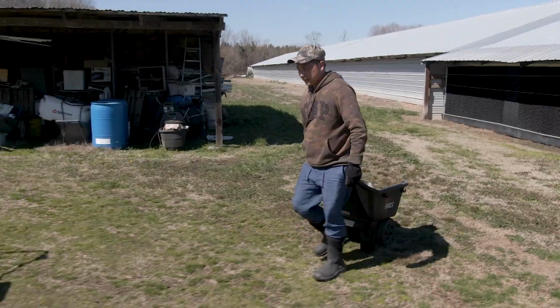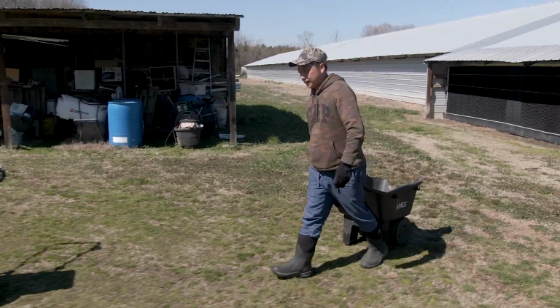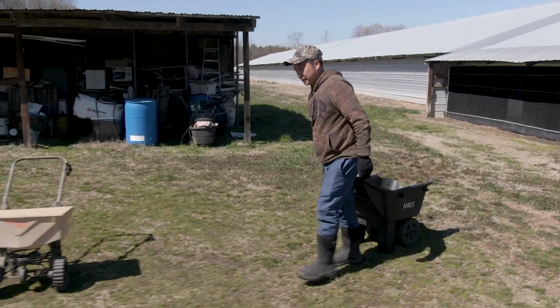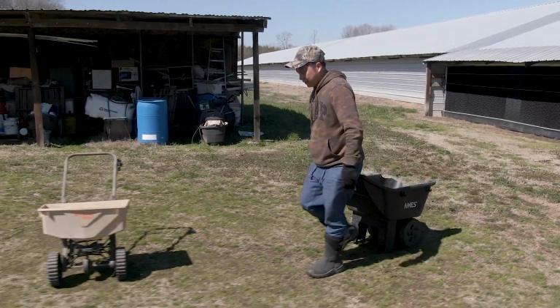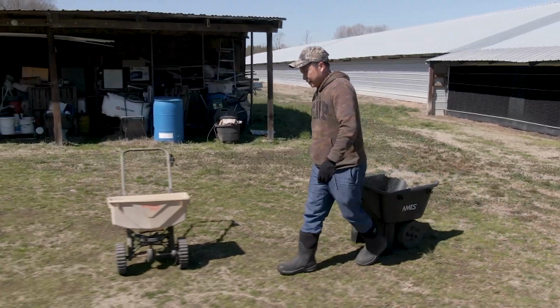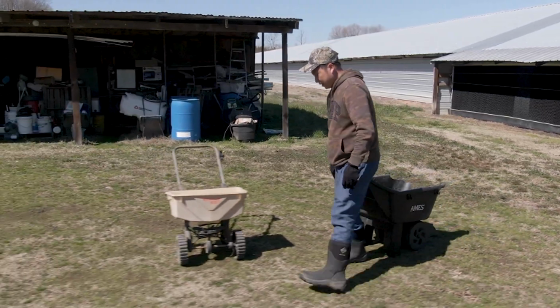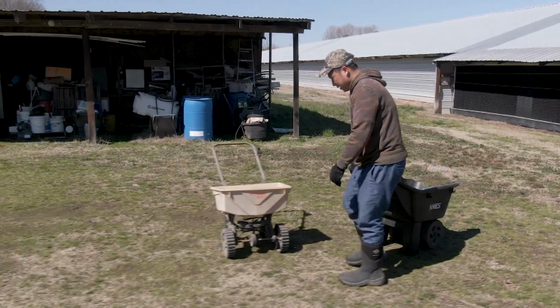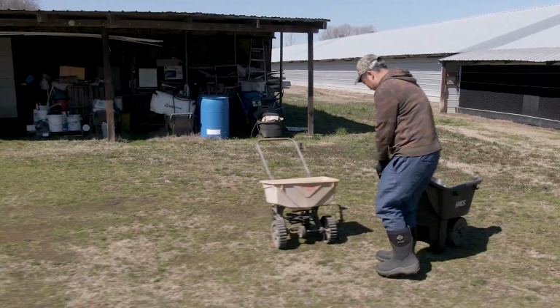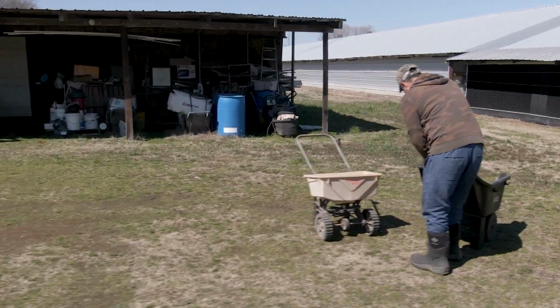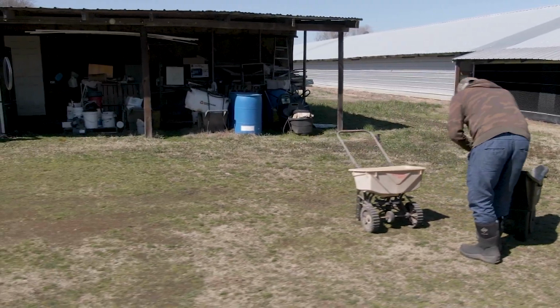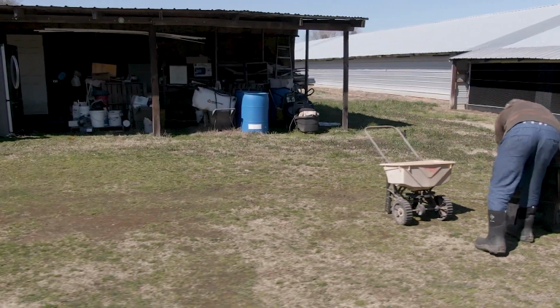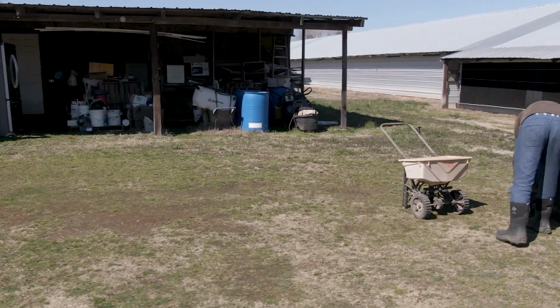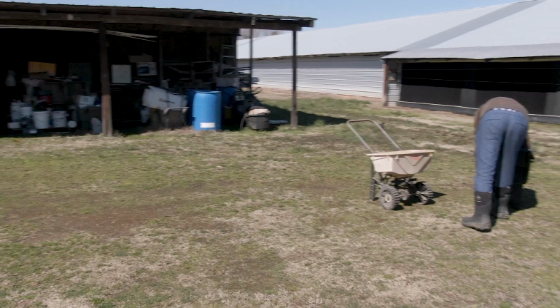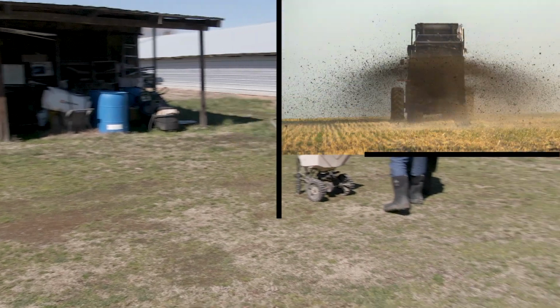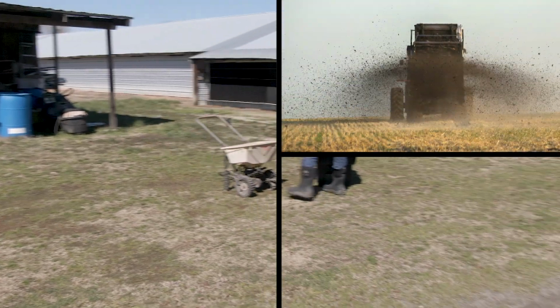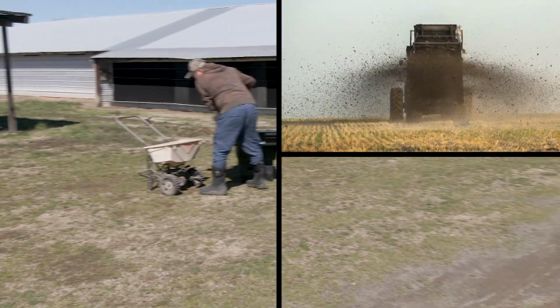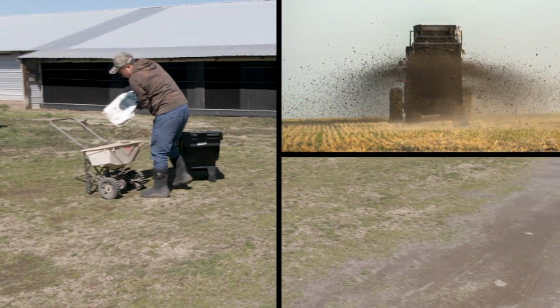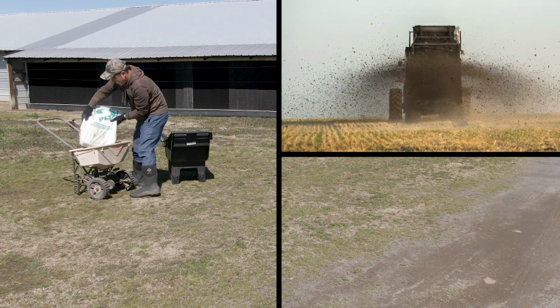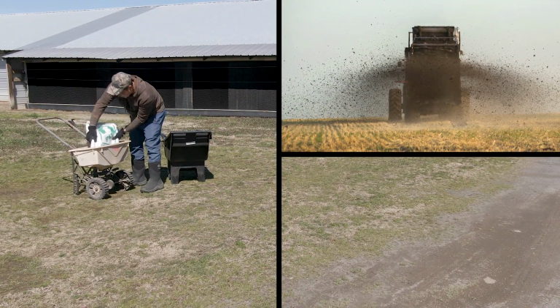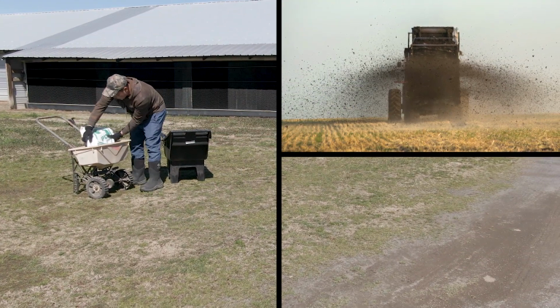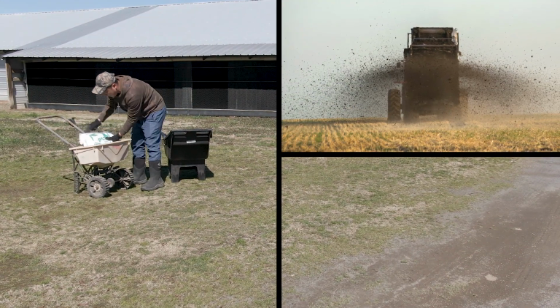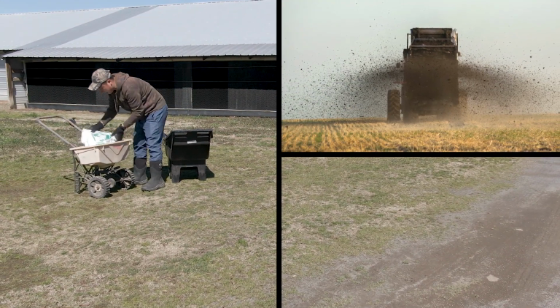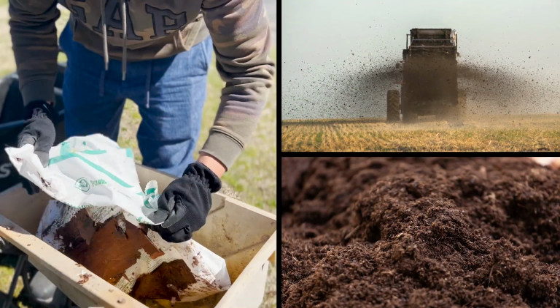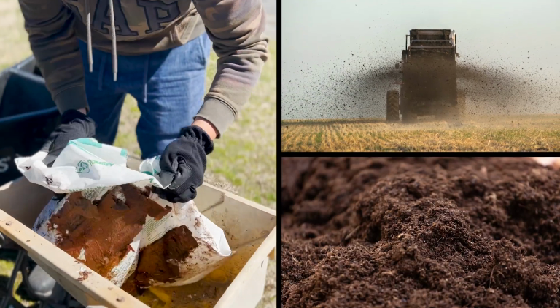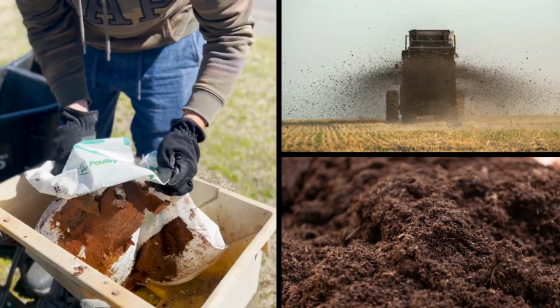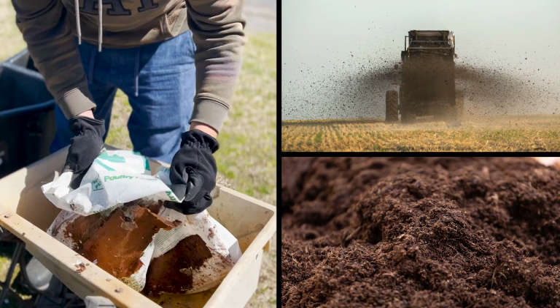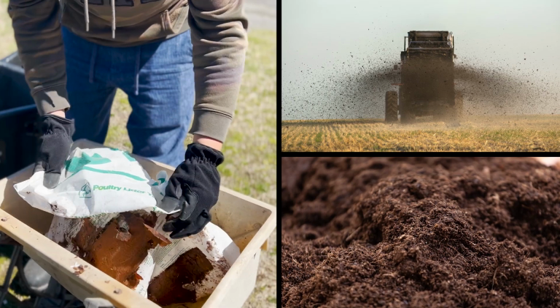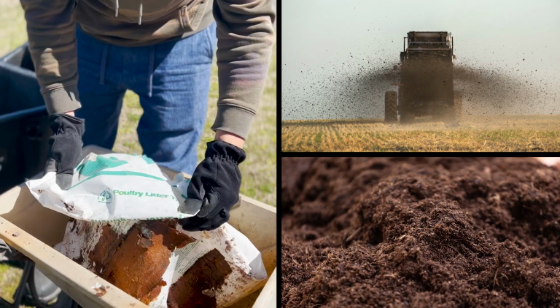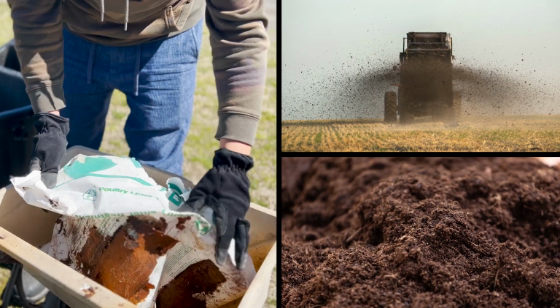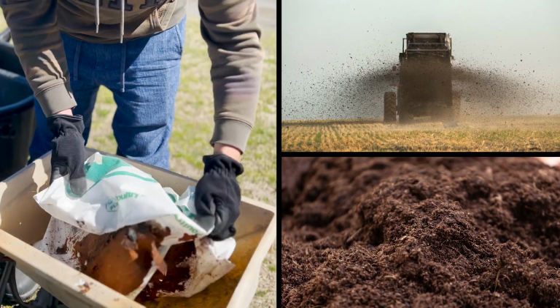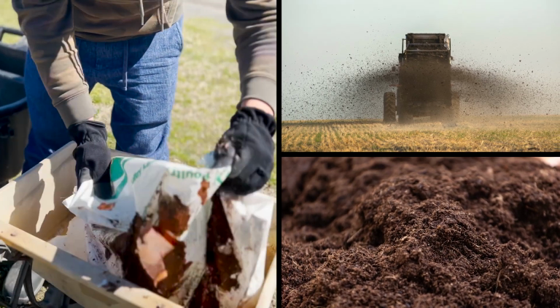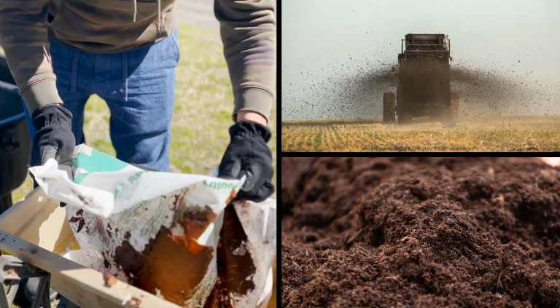This product helps the producers treat their litter, but it also helps them if they have other pastures and hayfields — it helps them be able to fertilize their fields without having to purchase commercial fertilizer.